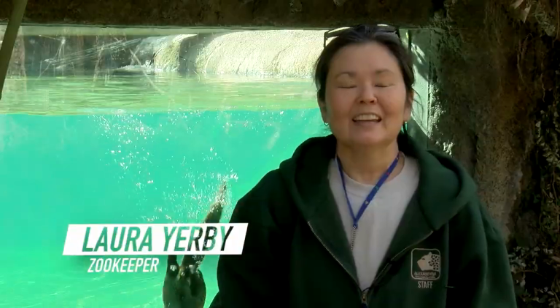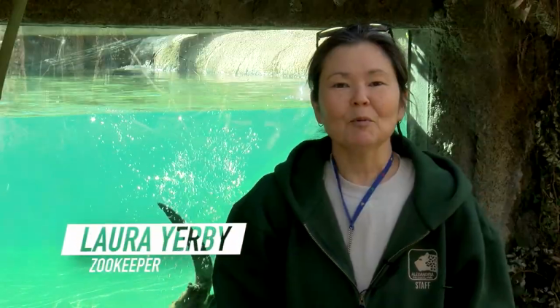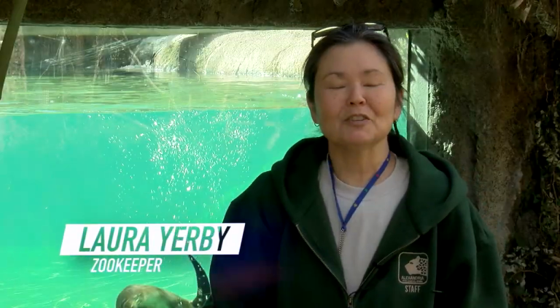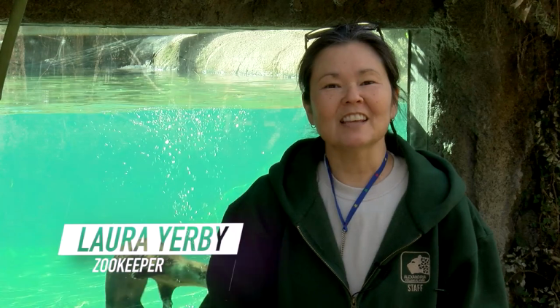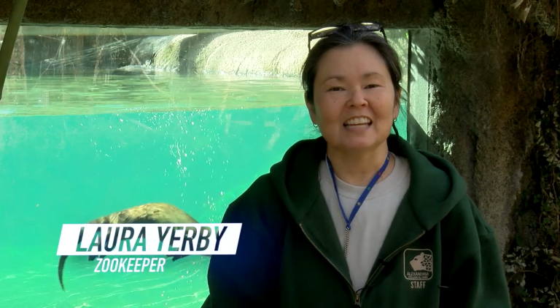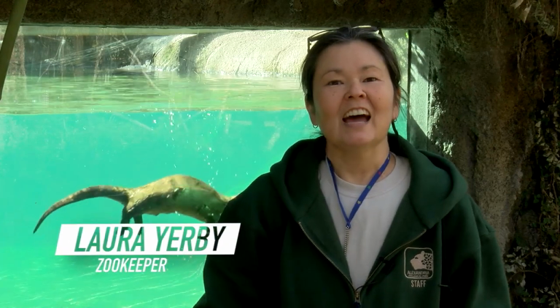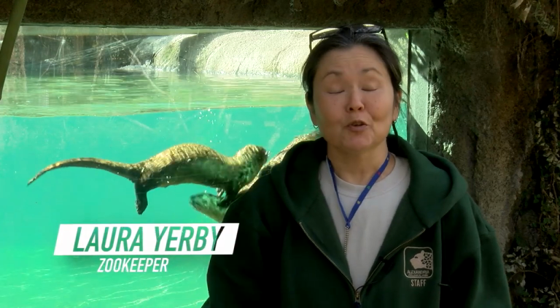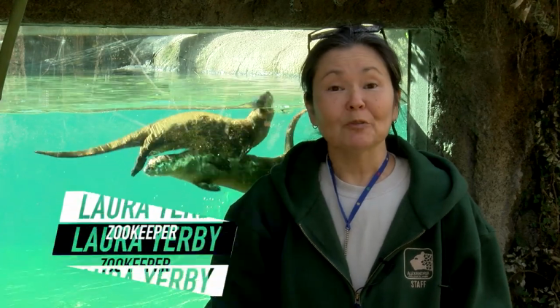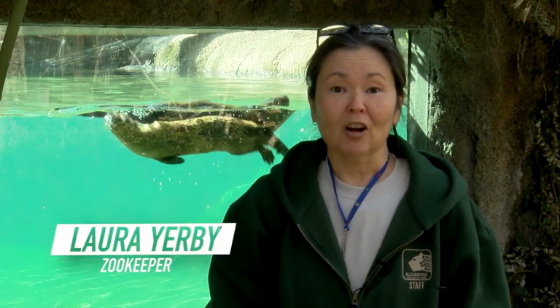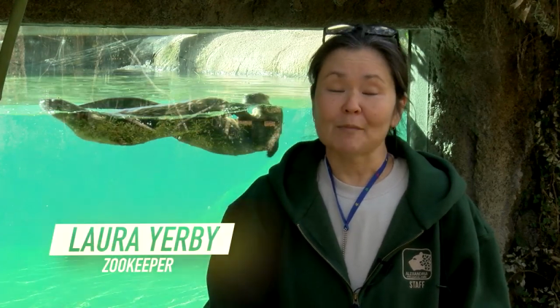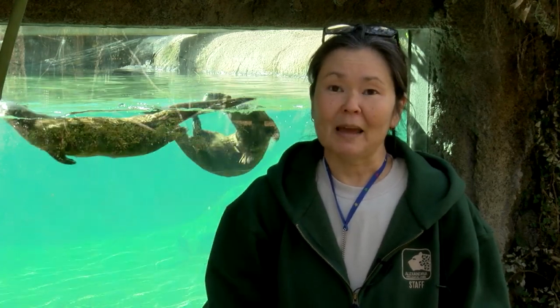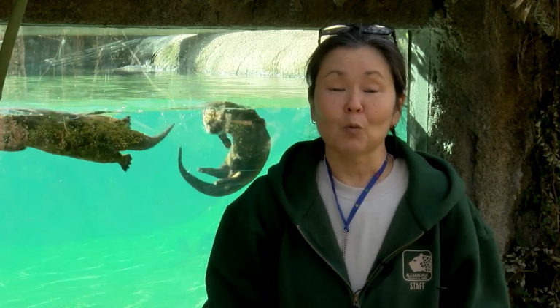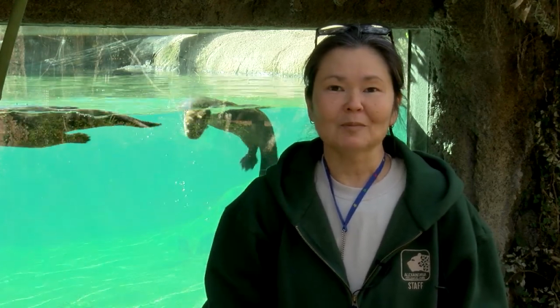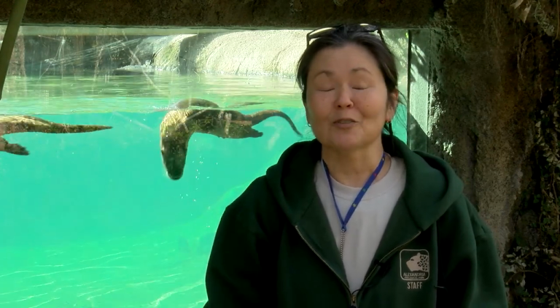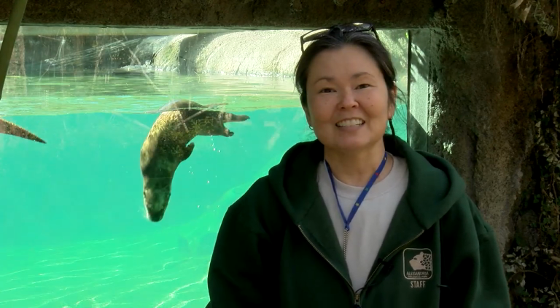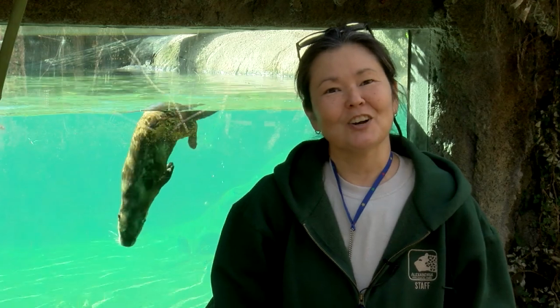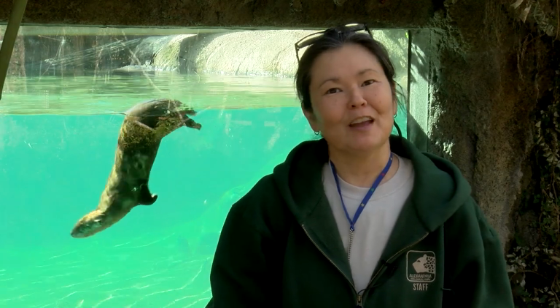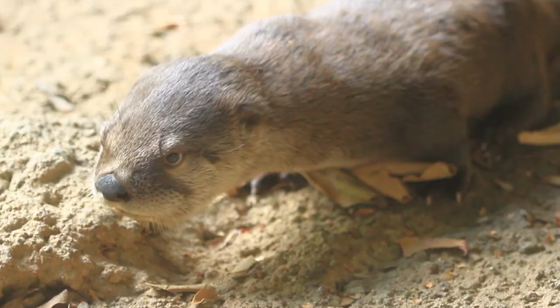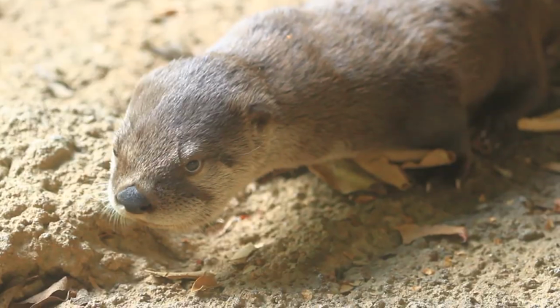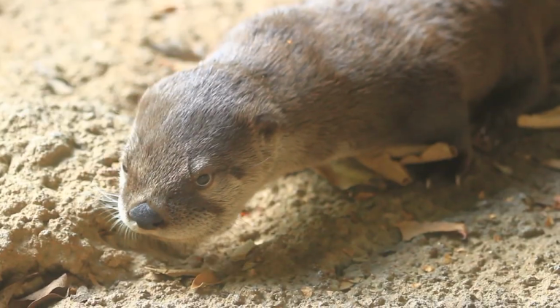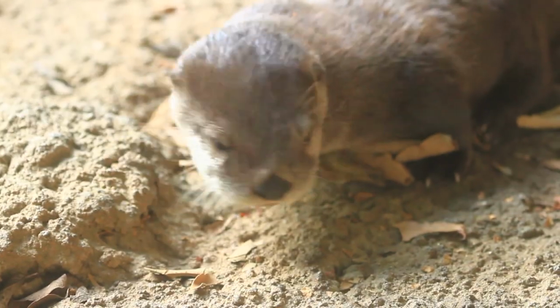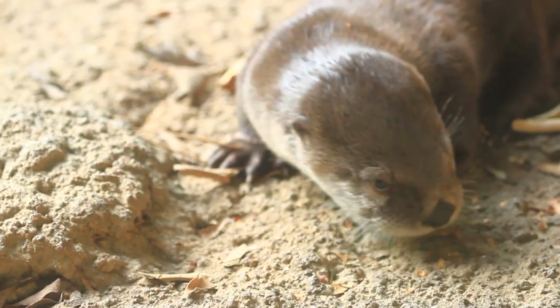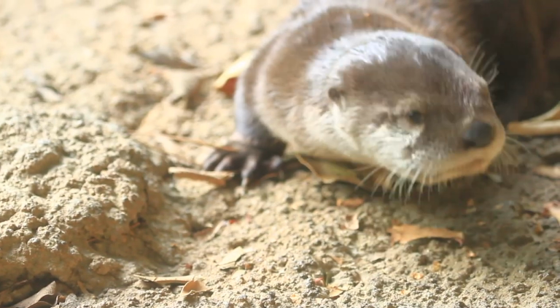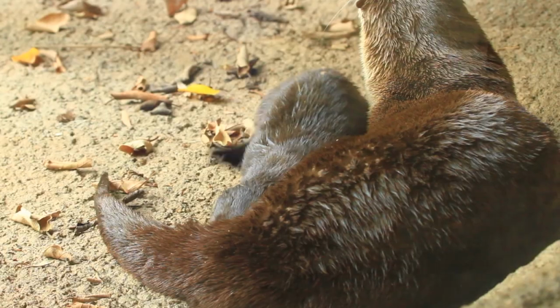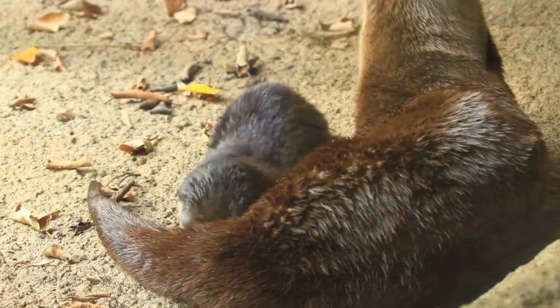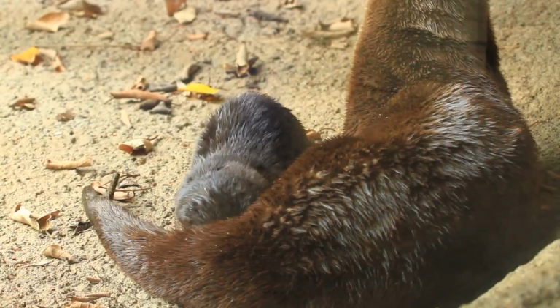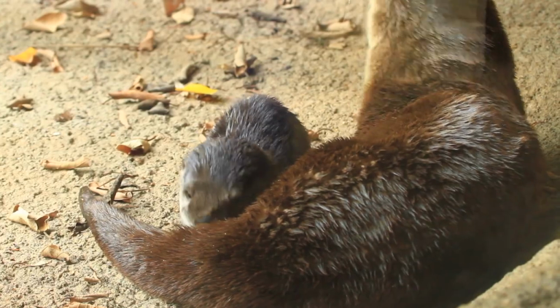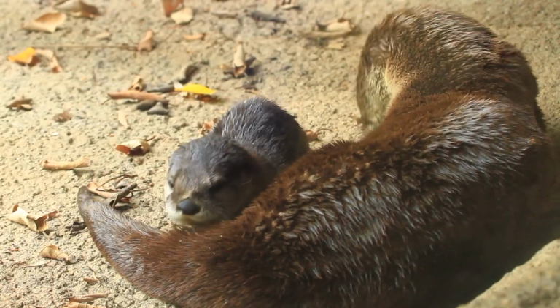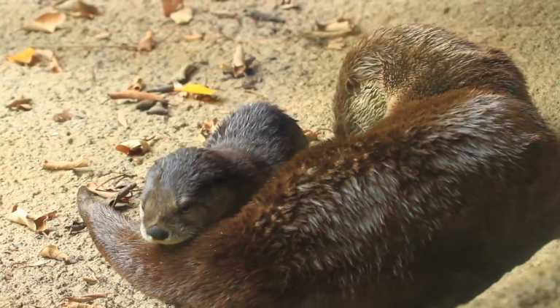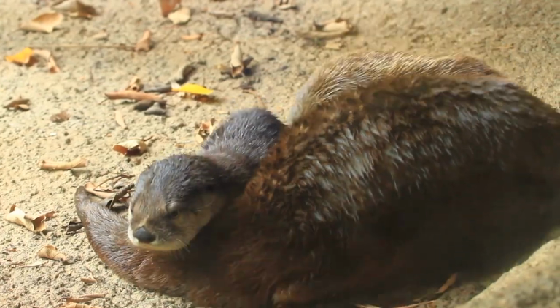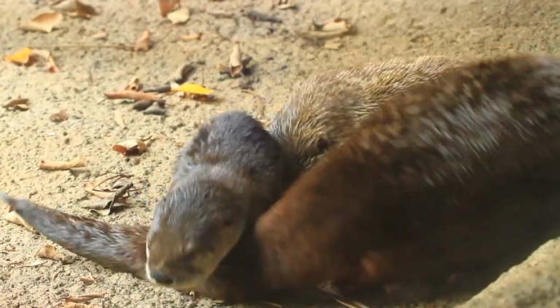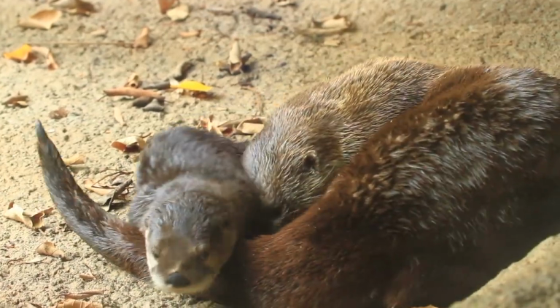In February 2017, our North American river otters, Emmy and Mac, welcomed a great addition to our zoo family. Emmy gave birth to two pups, a boy and a girl — Maisie the female and Ollie the male.